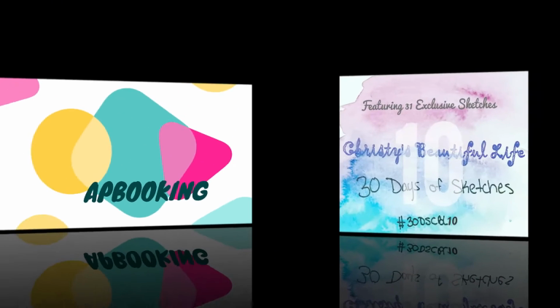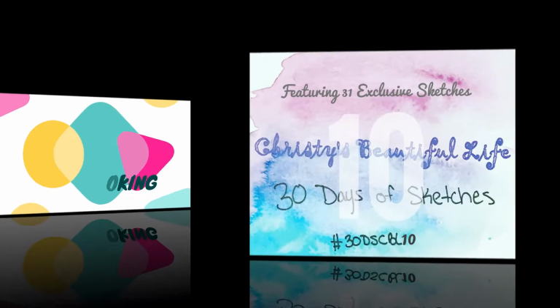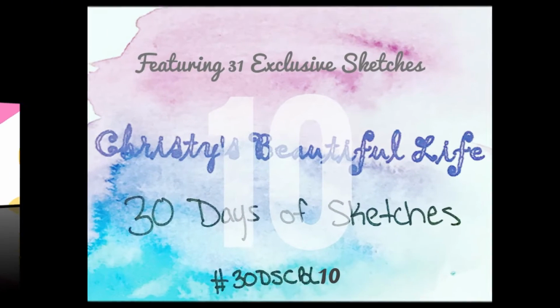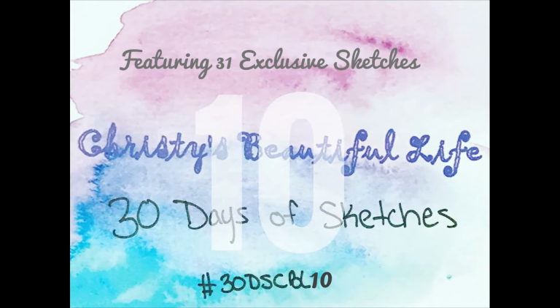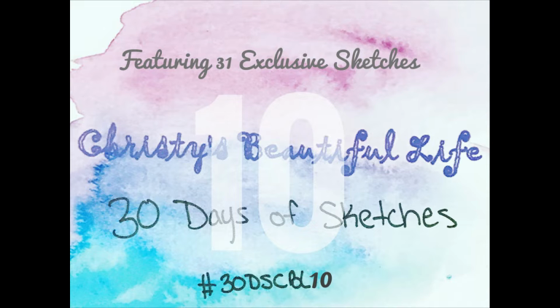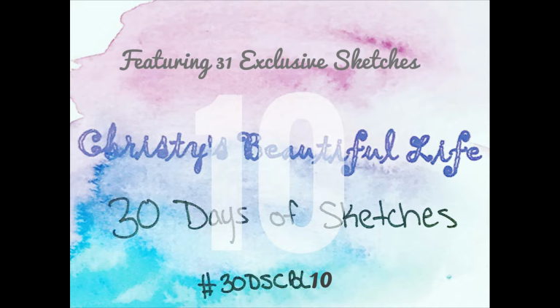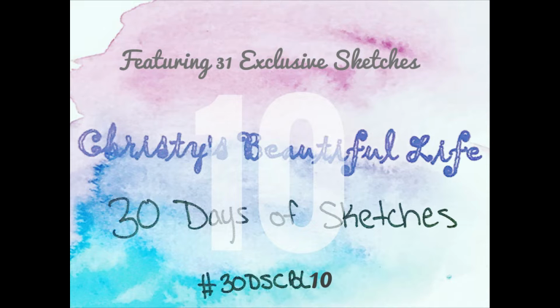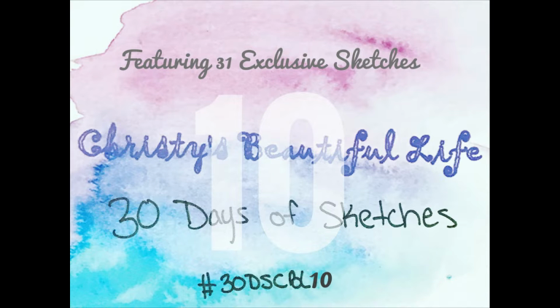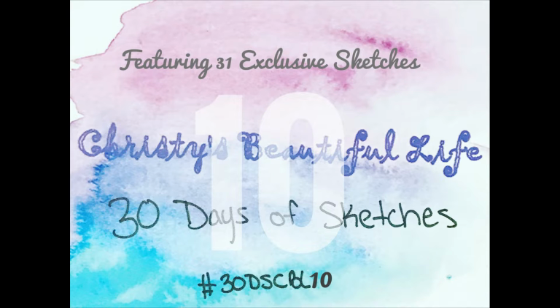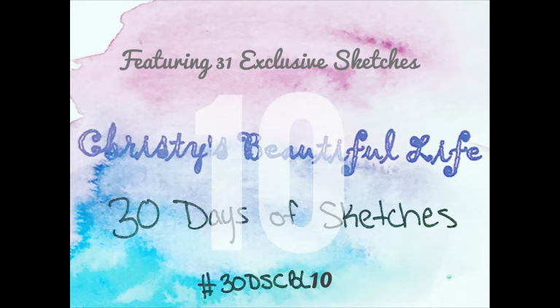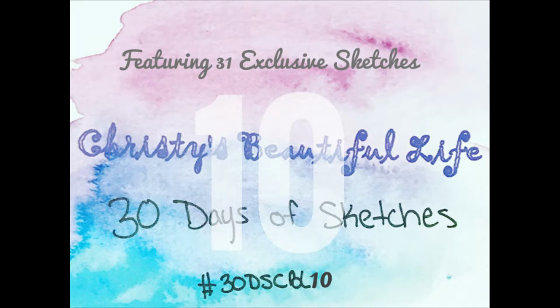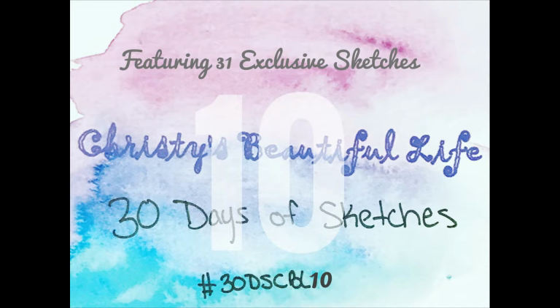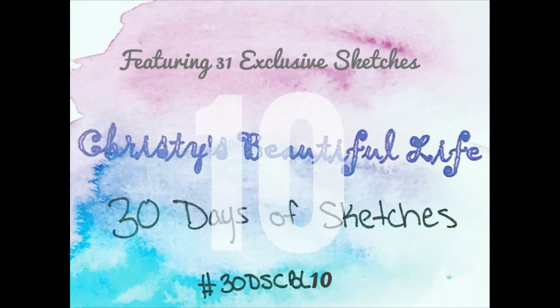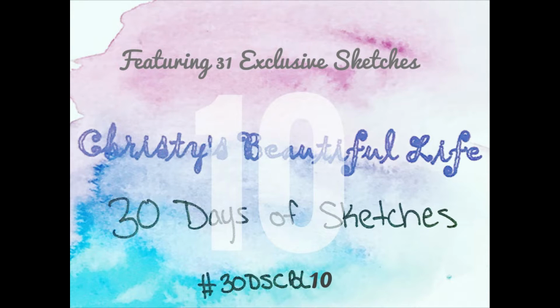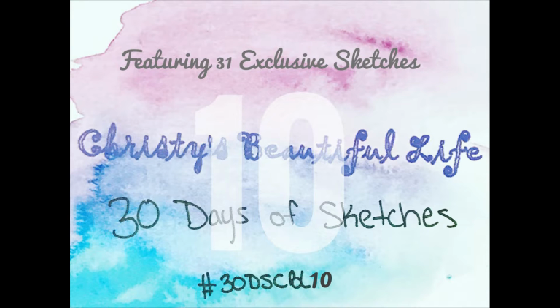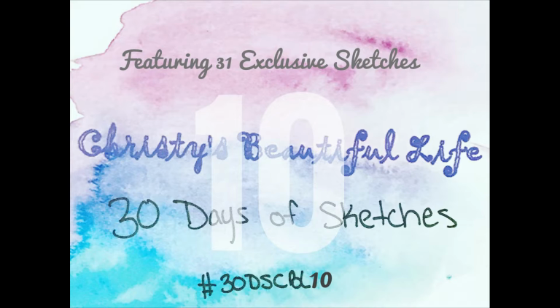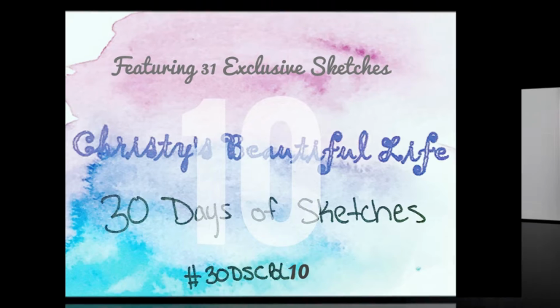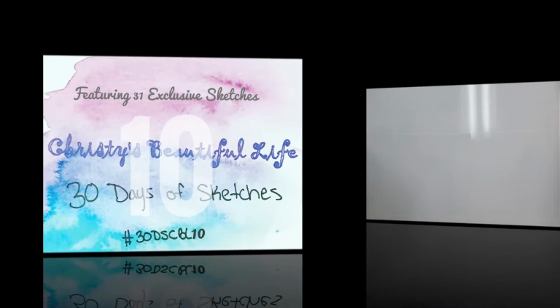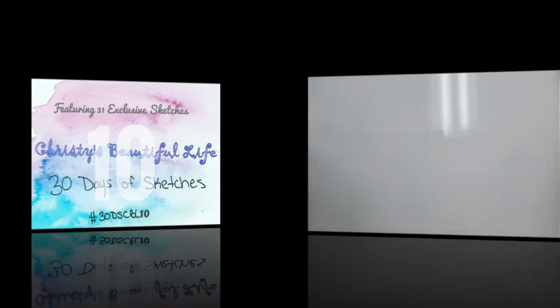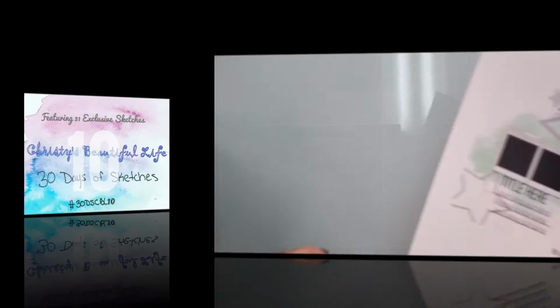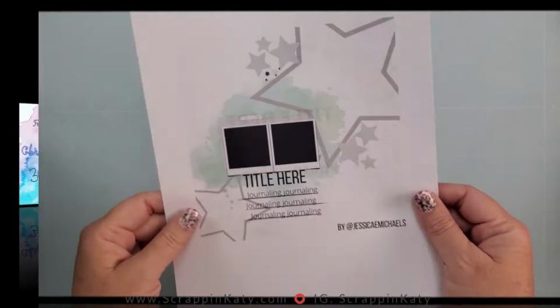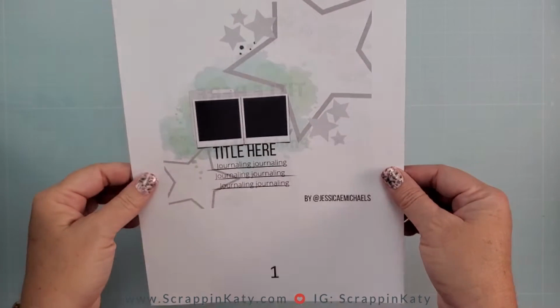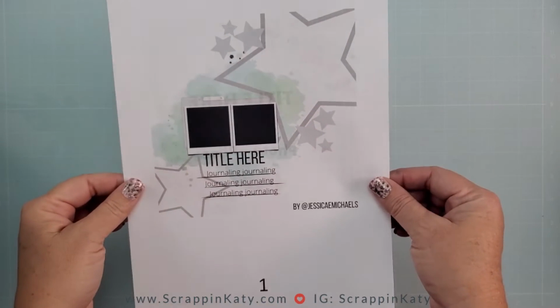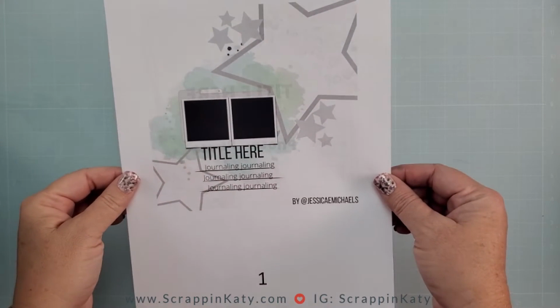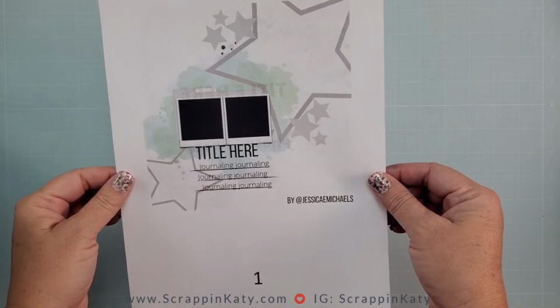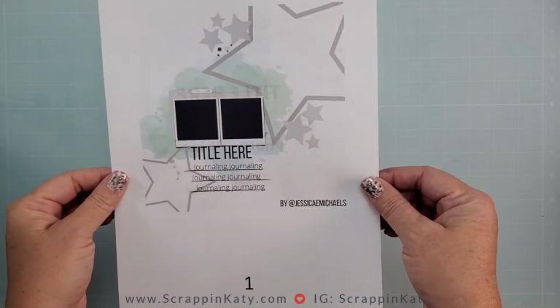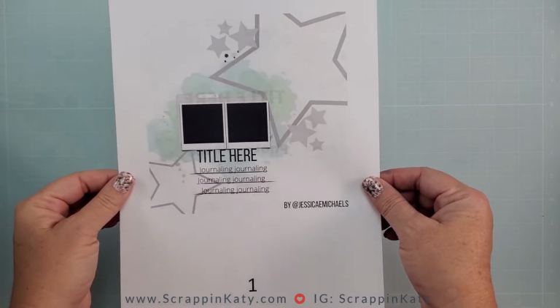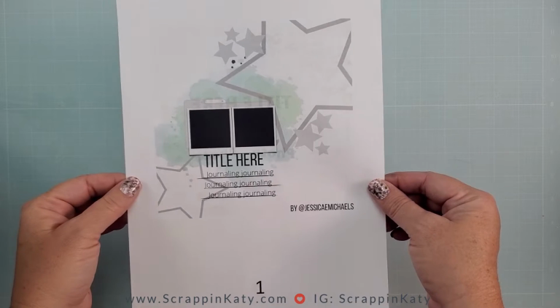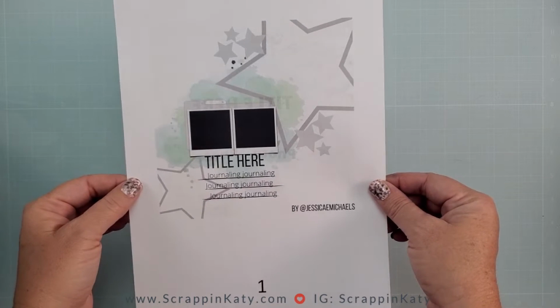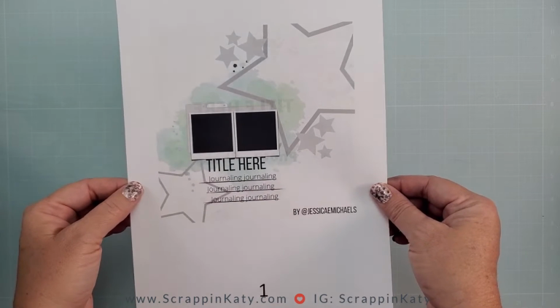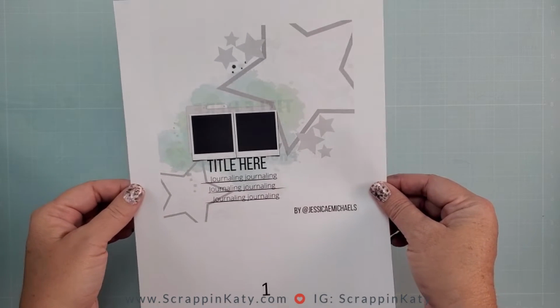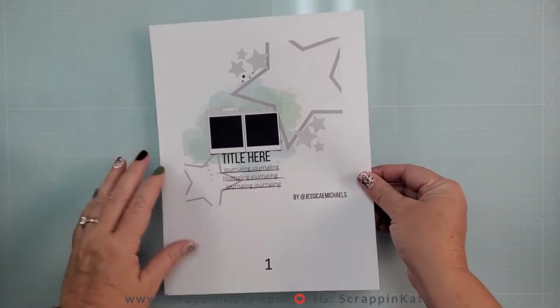For the month of October here on my channel I have a fun 30 days of sketches where we take a sketch a day and show you our take on it. The first sketch is by Jessica Michaels and here is a look at that sketch.